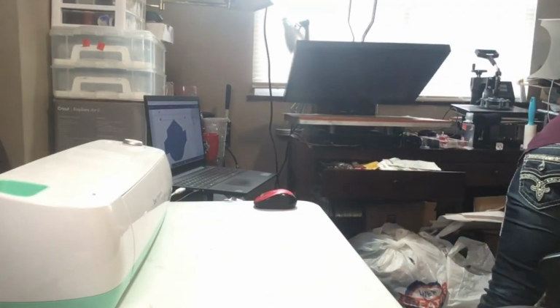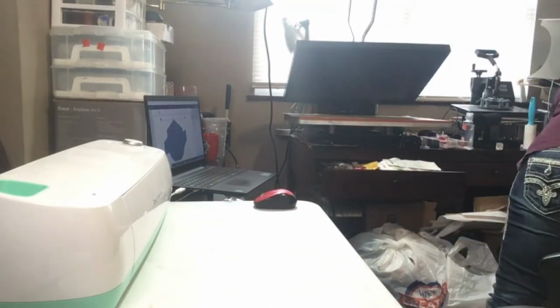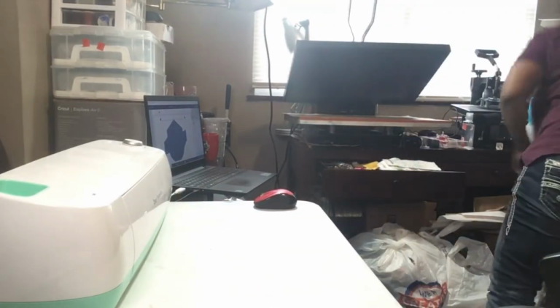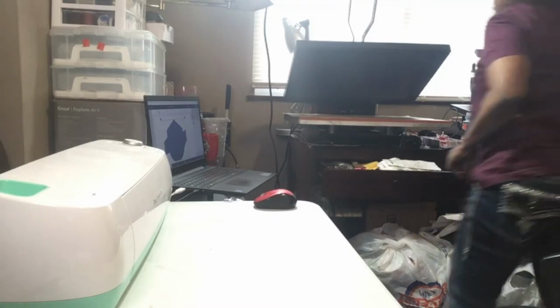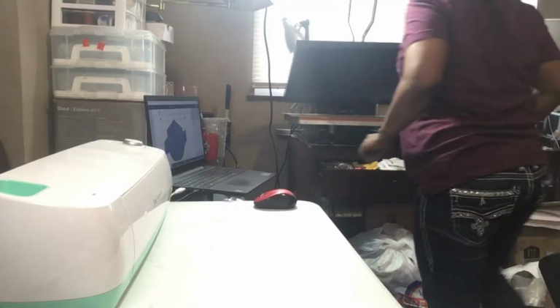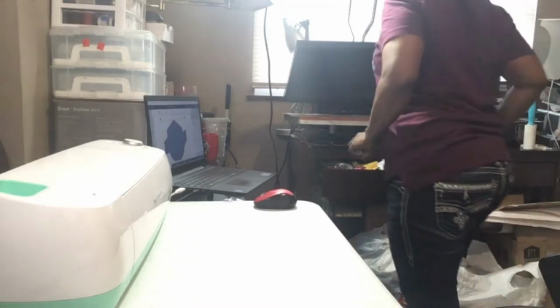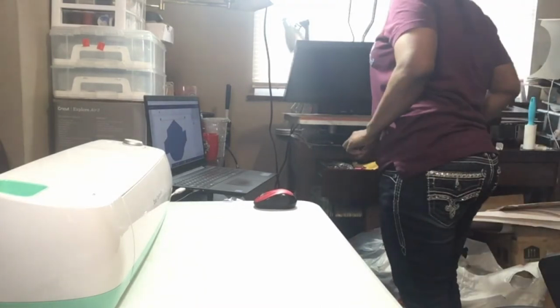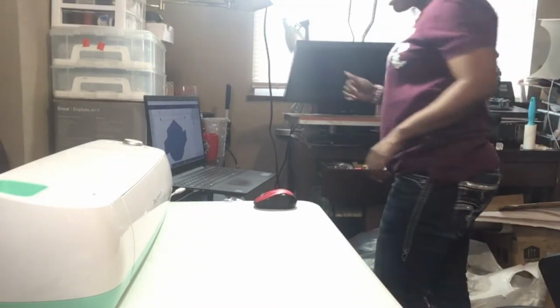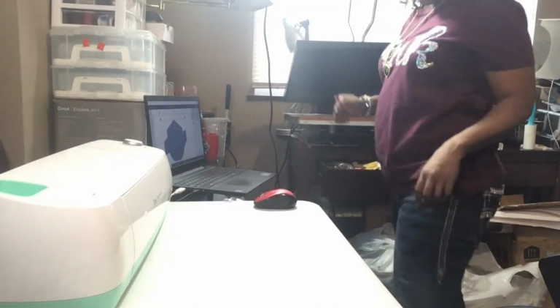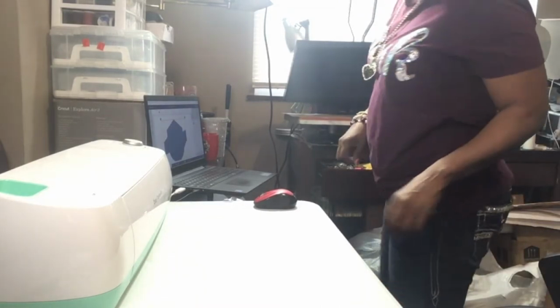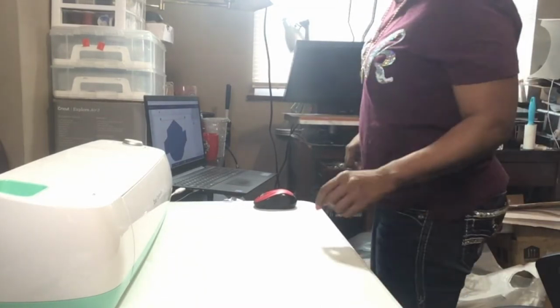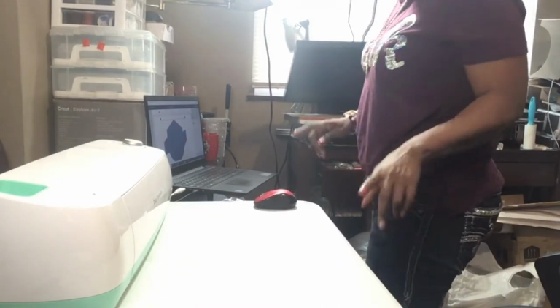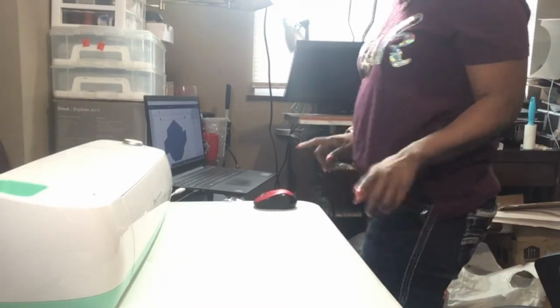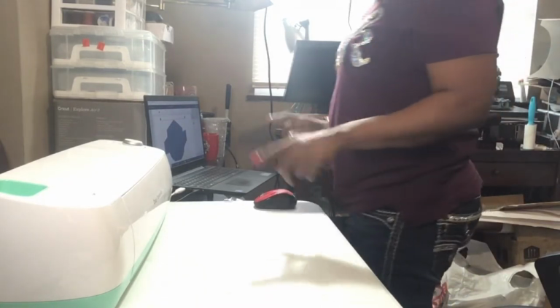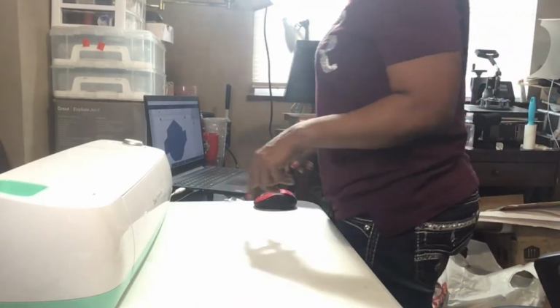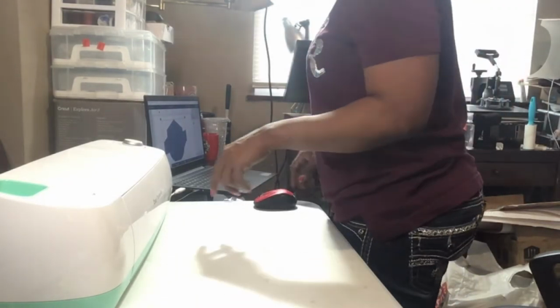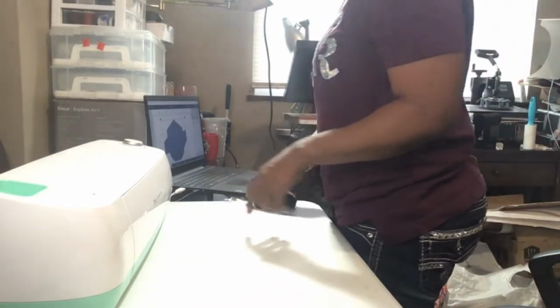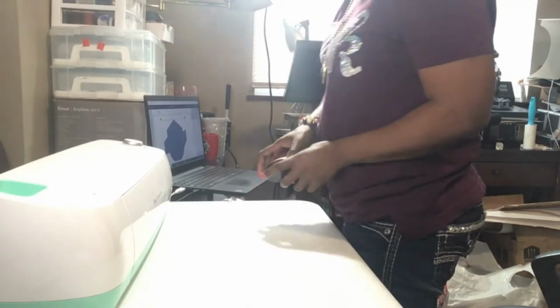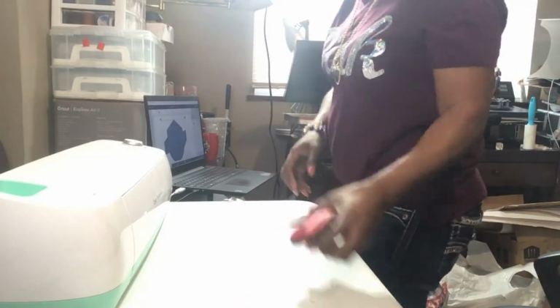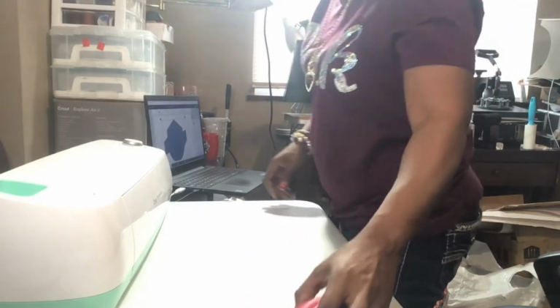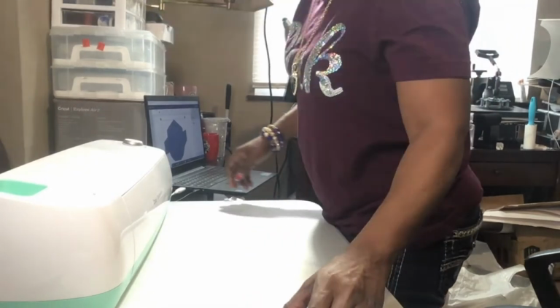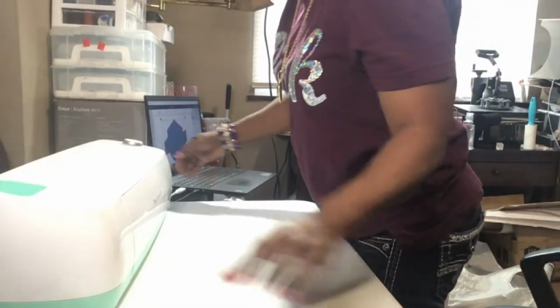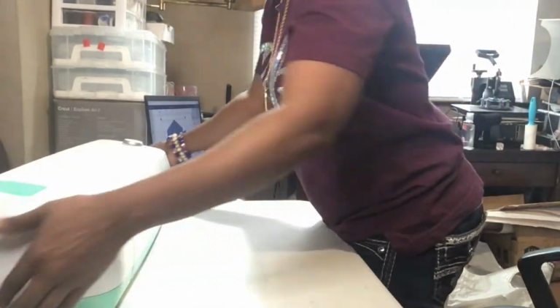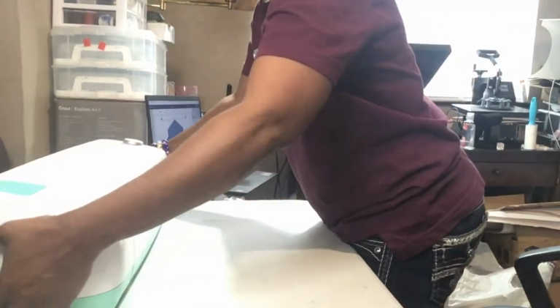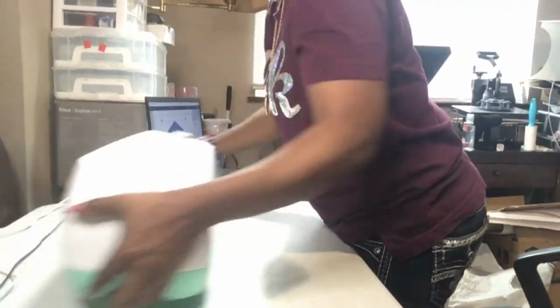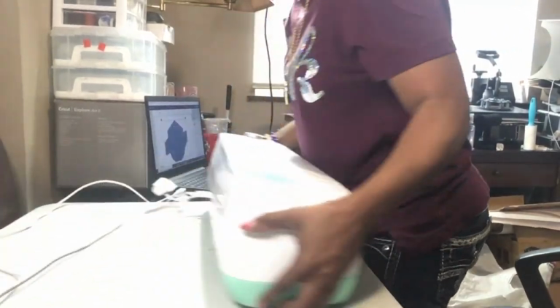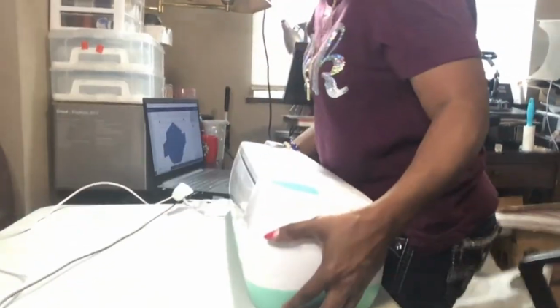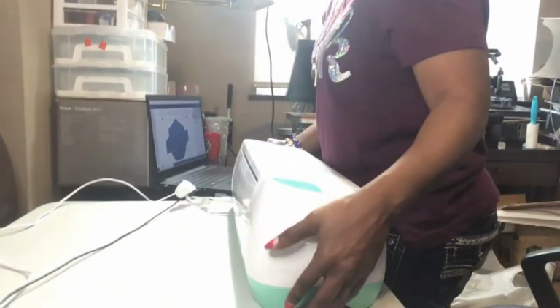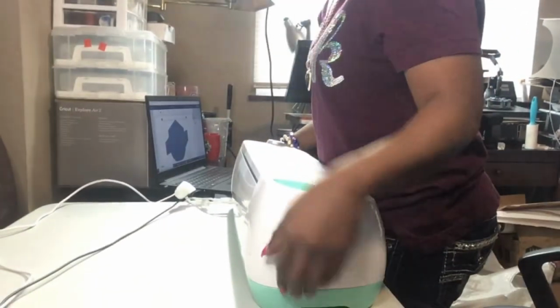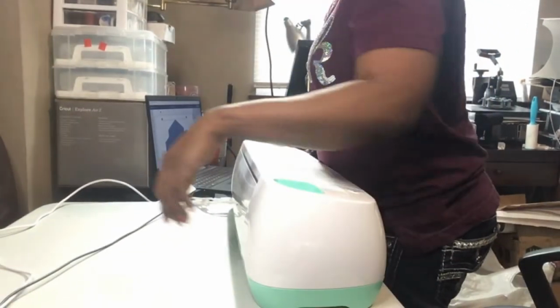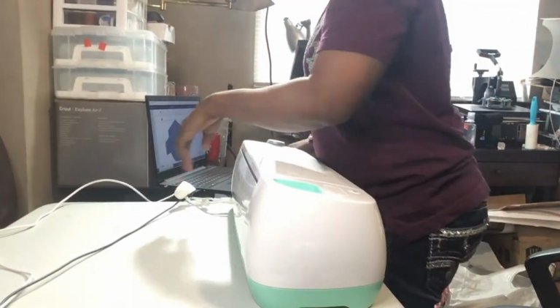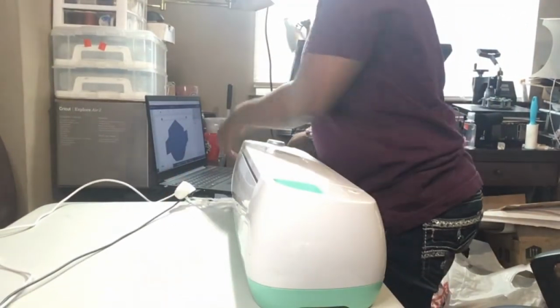Looks like the heat press is where it needs to be, so I'm going to take this and slide it back down.